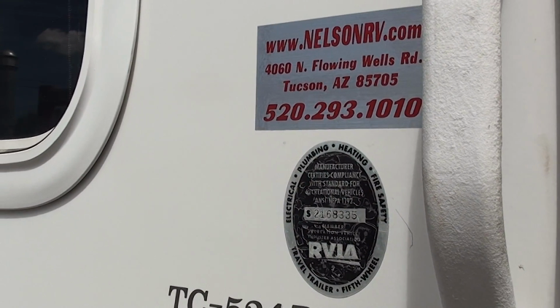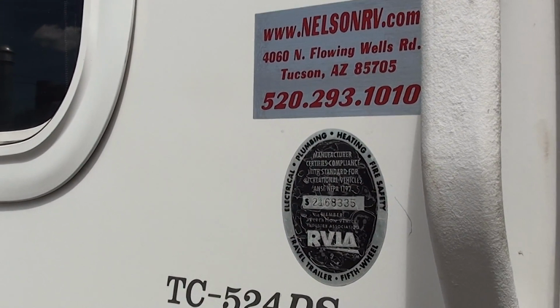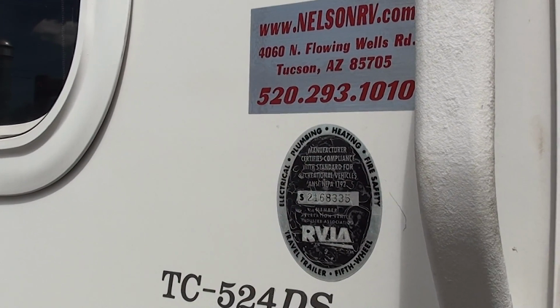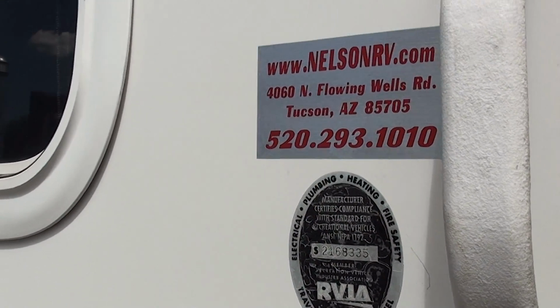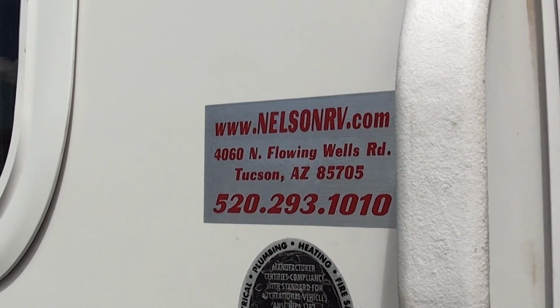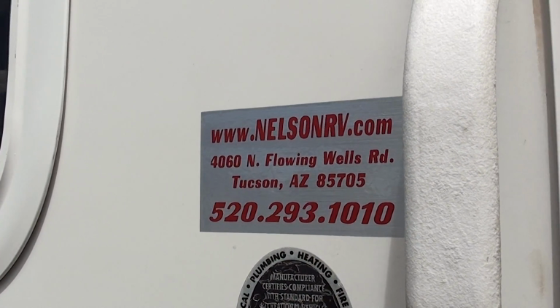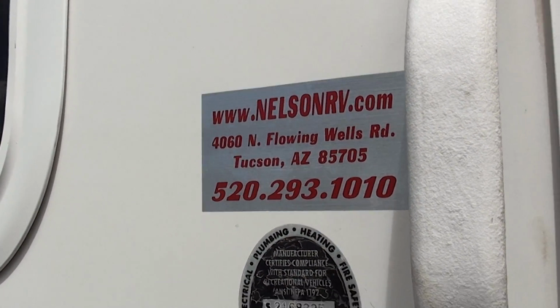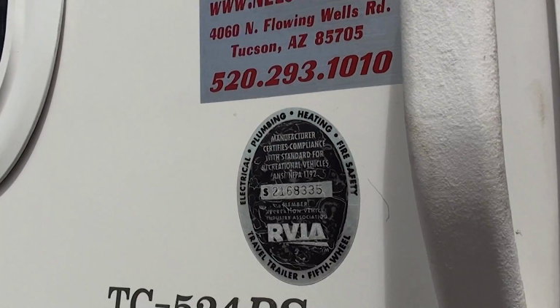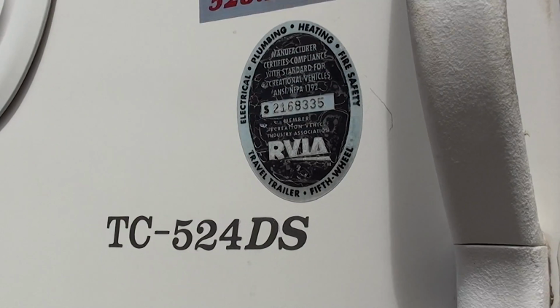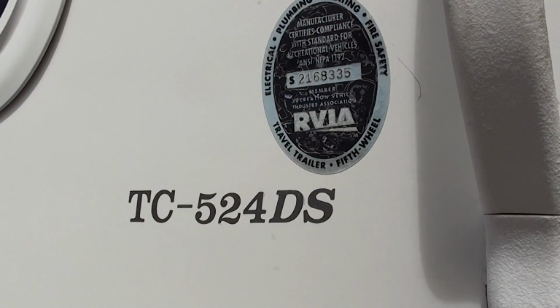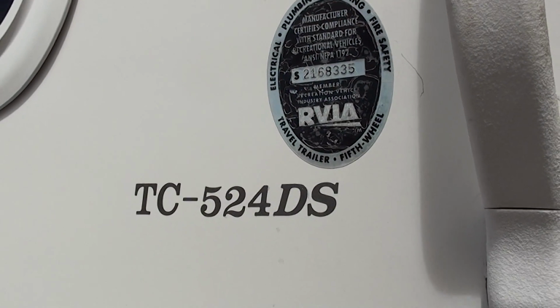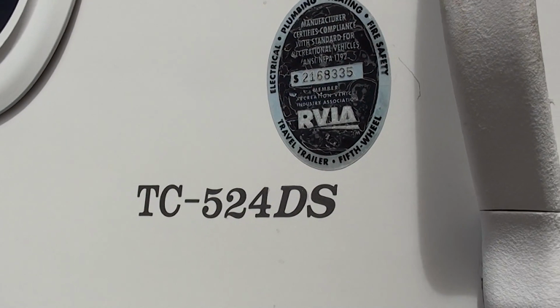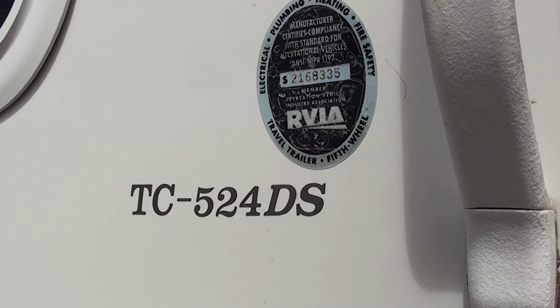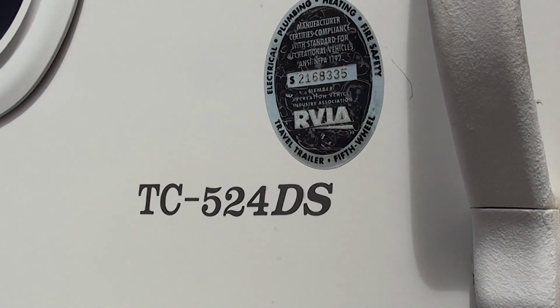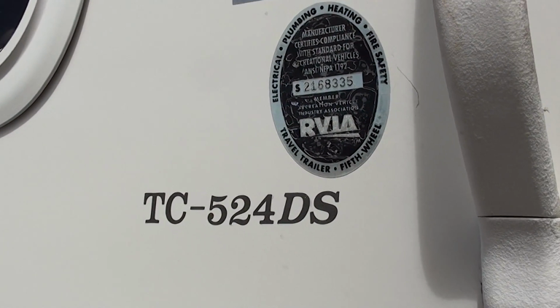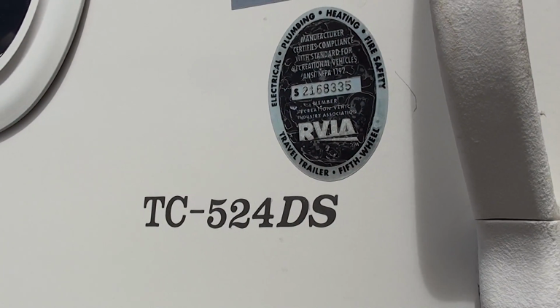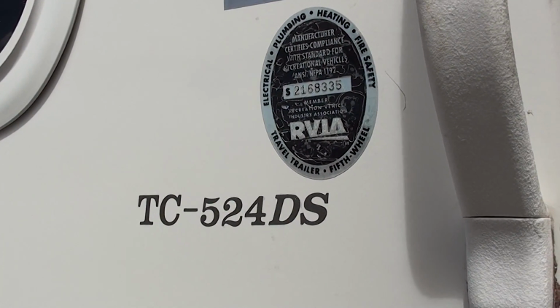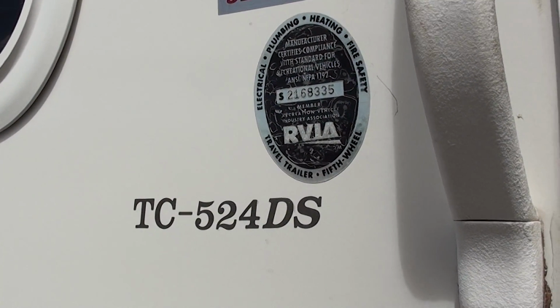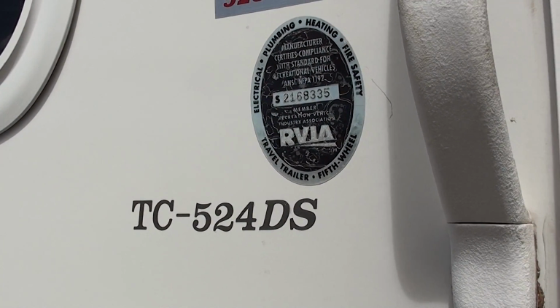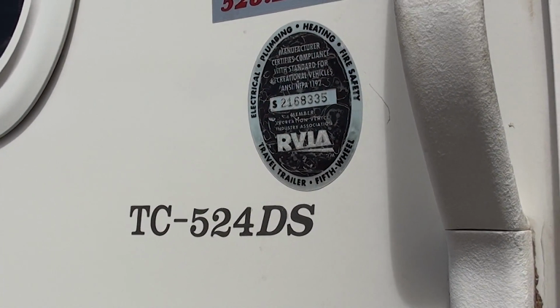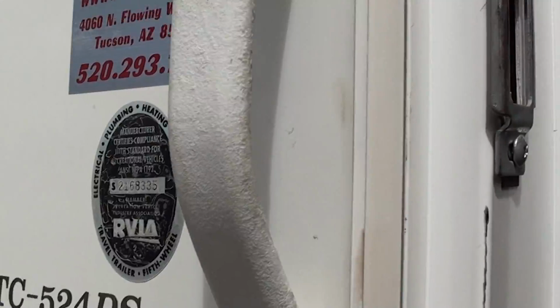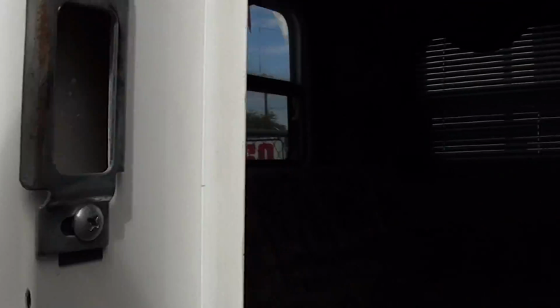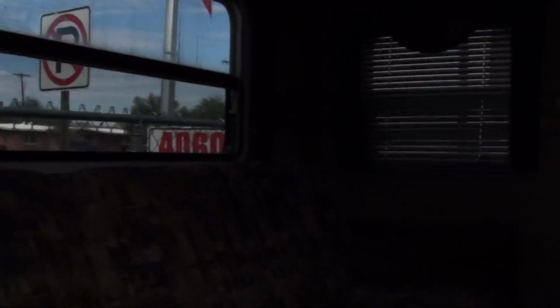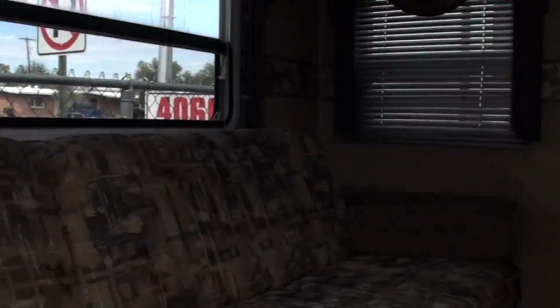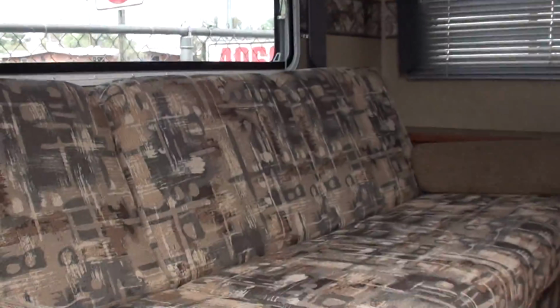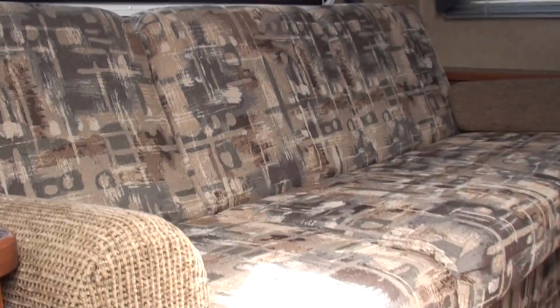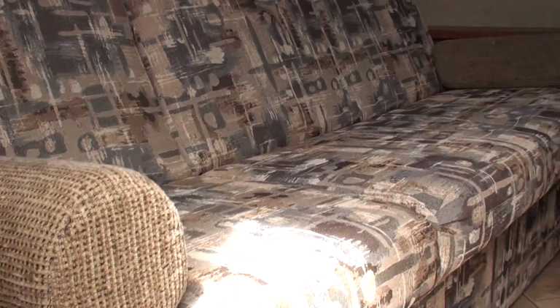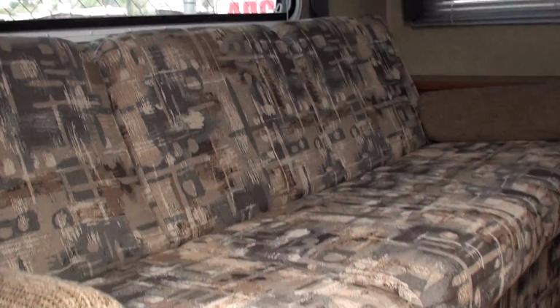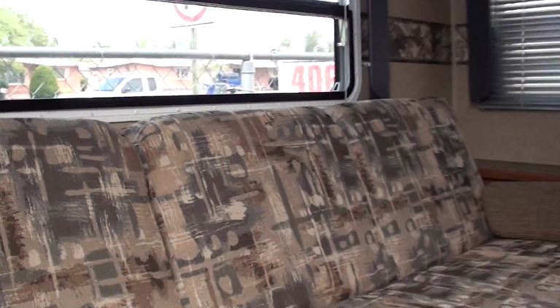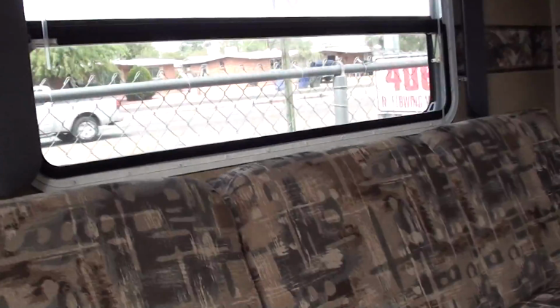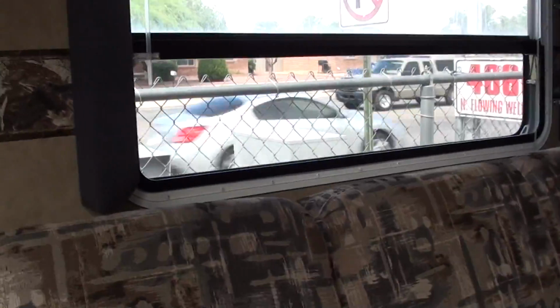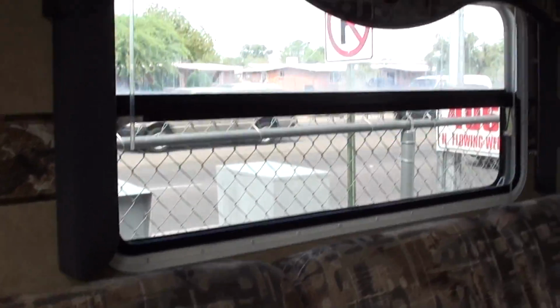Hello and thanks for tuning in at Nelson RV here in Tucson, Arizona. You're watching a video of a 2008 Trail Cruiser 52 4DS inside video. Coming in the door here, you got a nice big couch in the back.